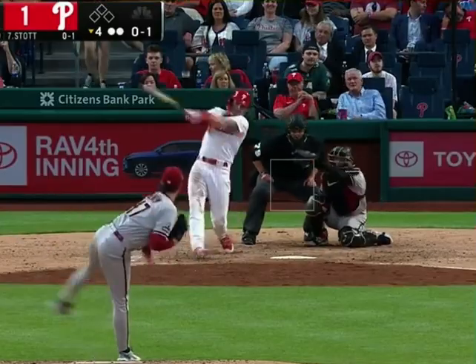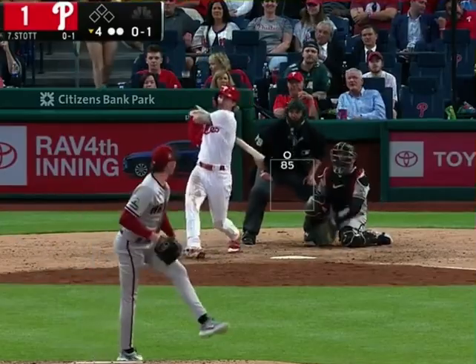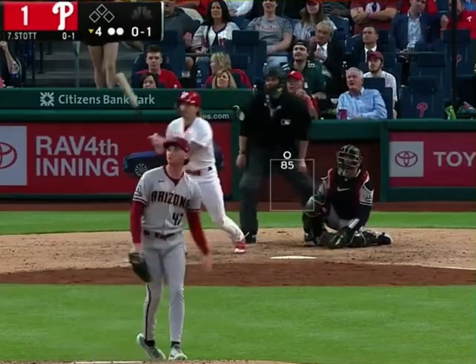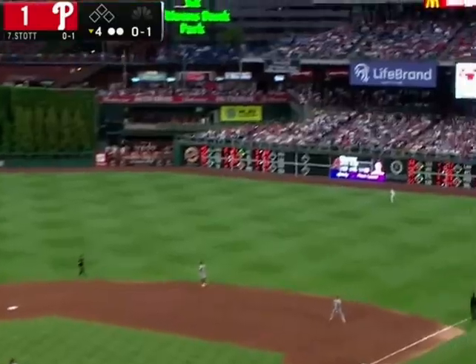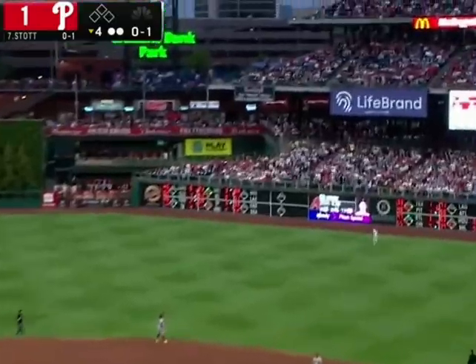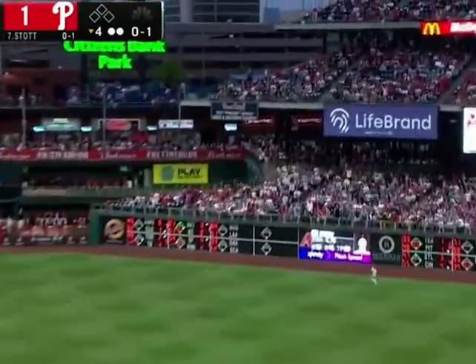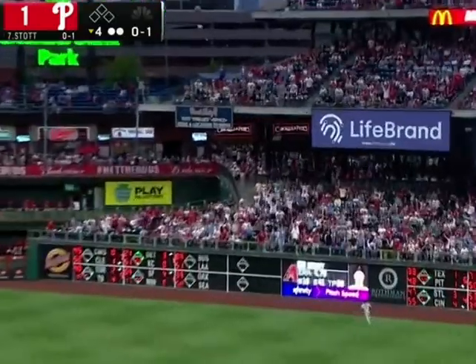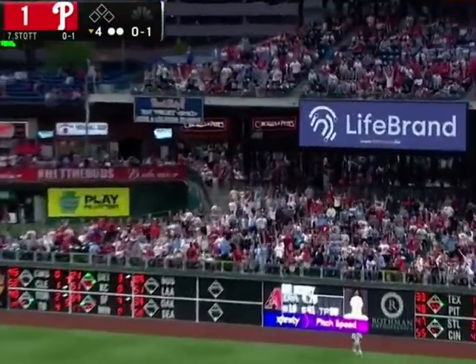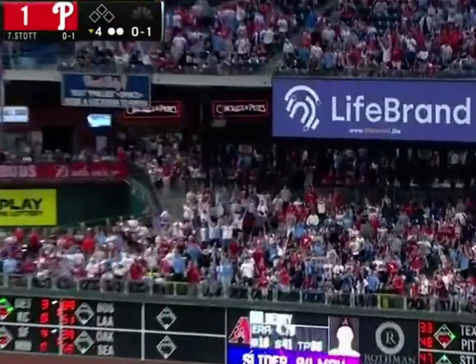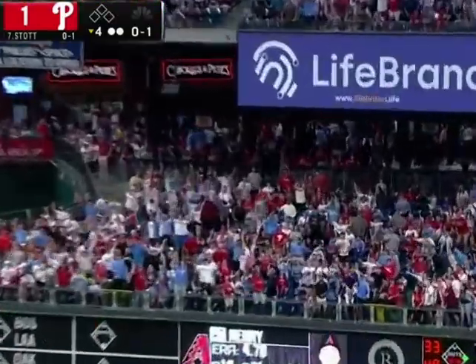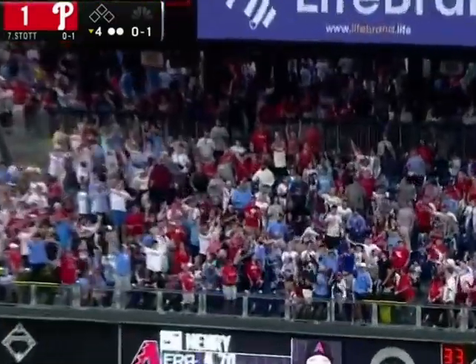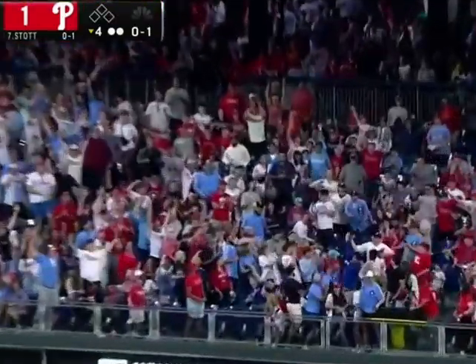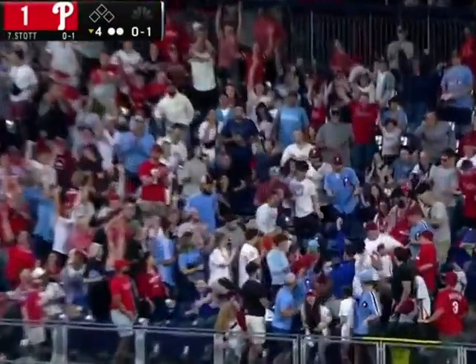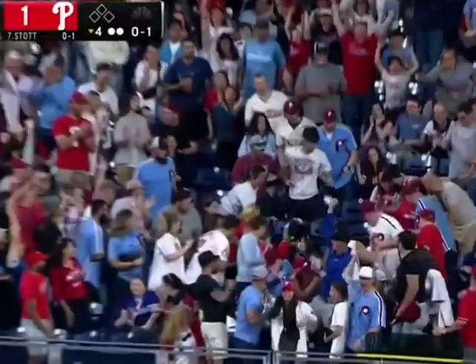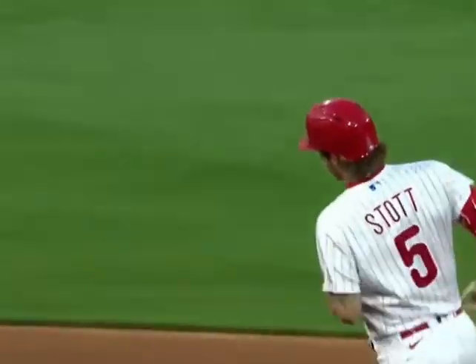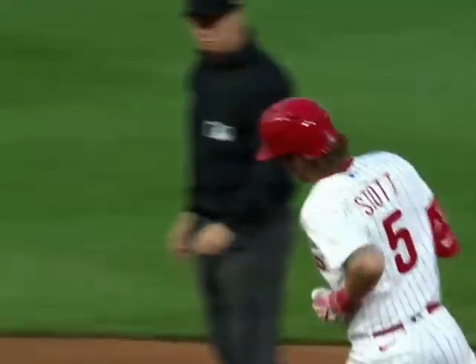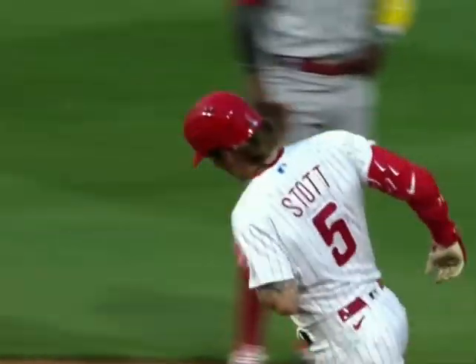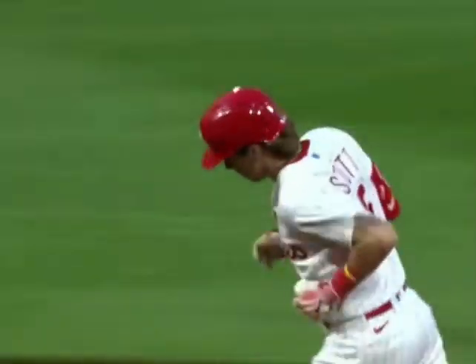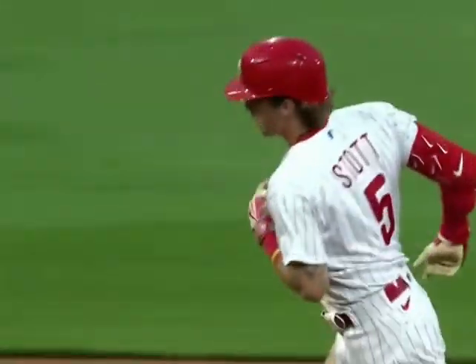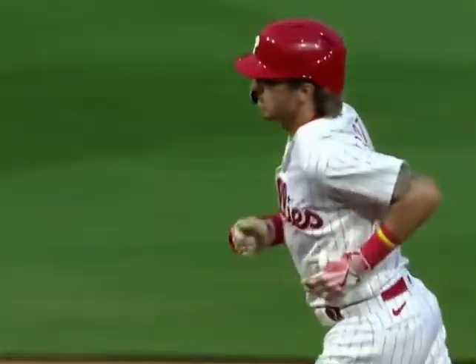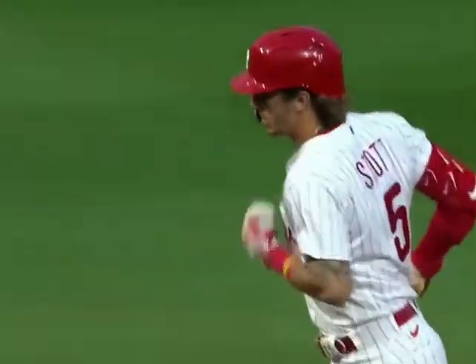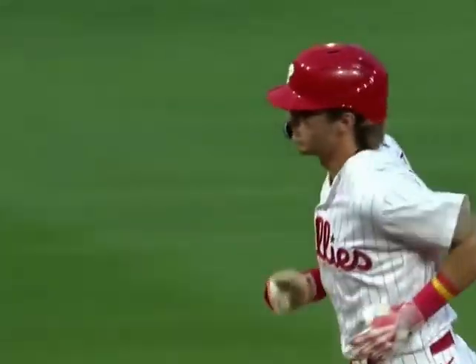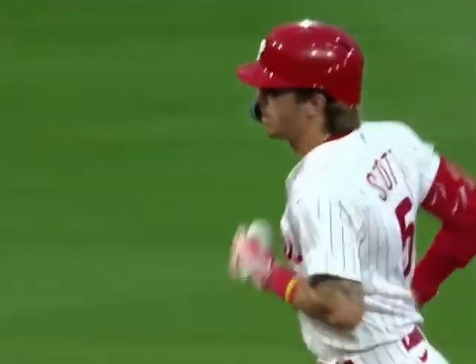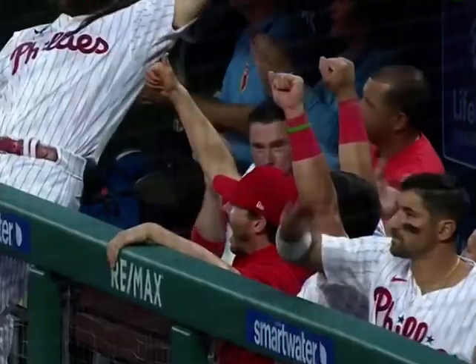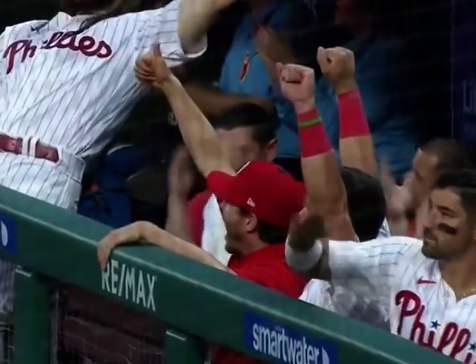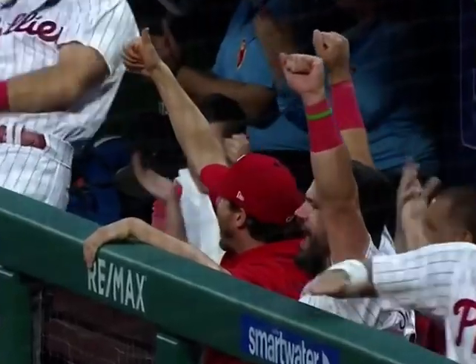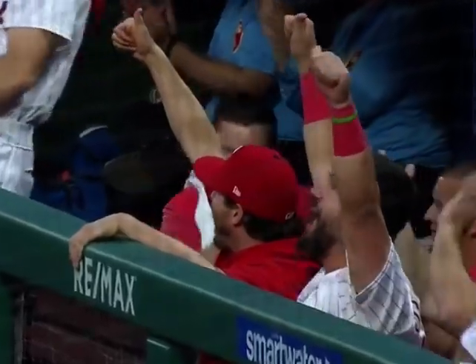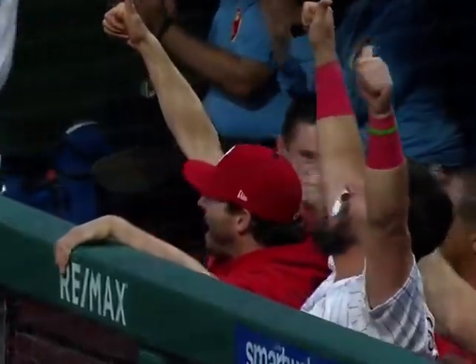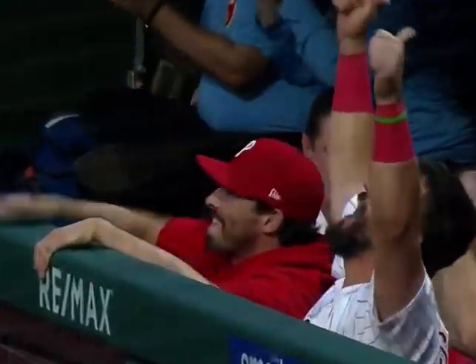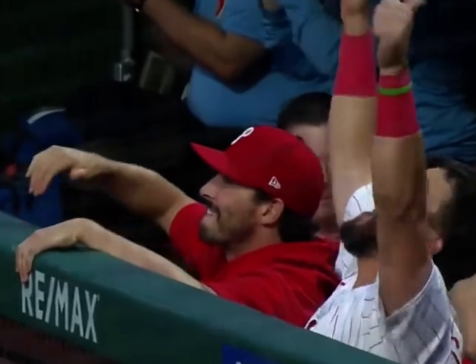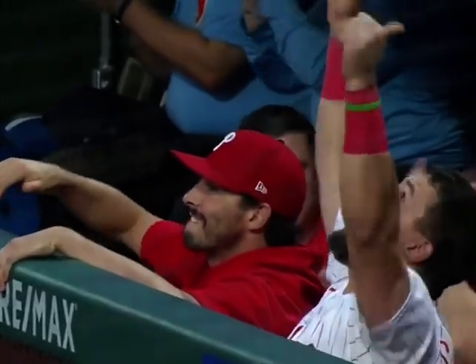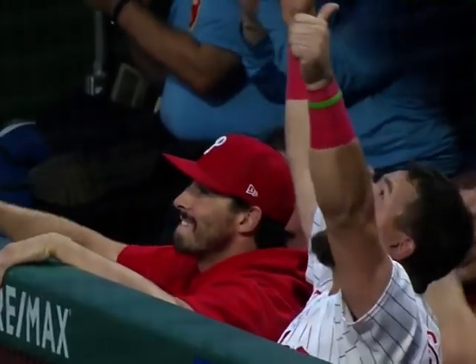That ball's hit well out to right field as well — that one is going to go. Bryson Stotts, a solo home run. It's now a one-run game. Thumbs to the sky.